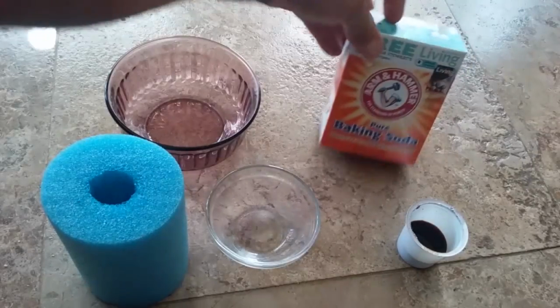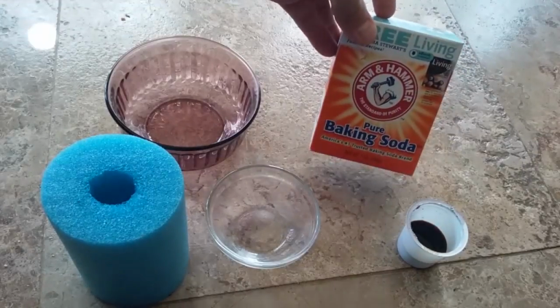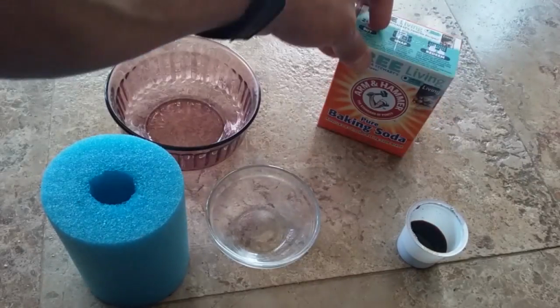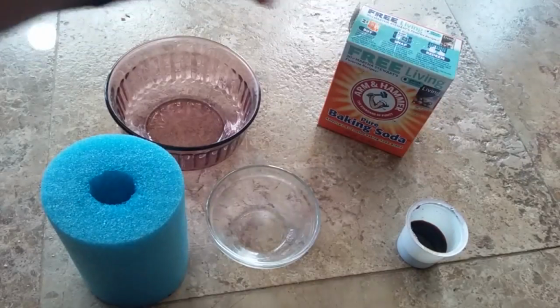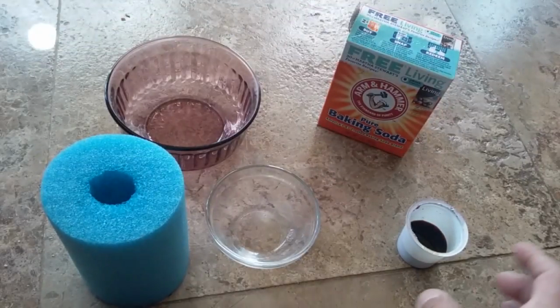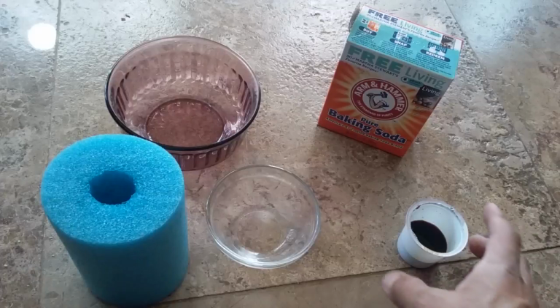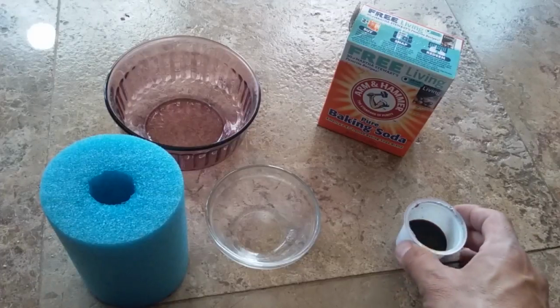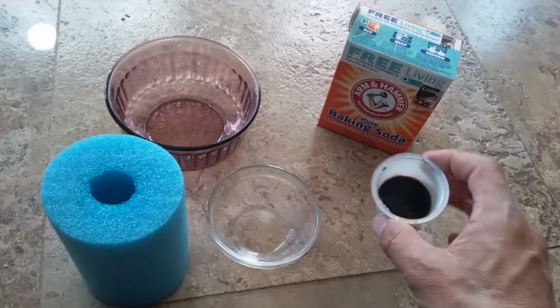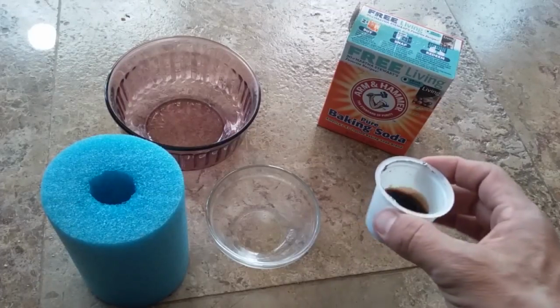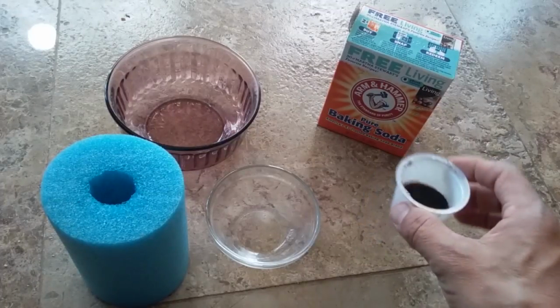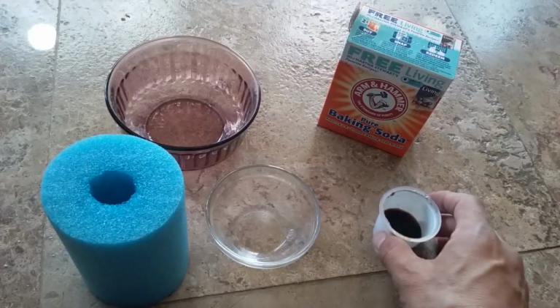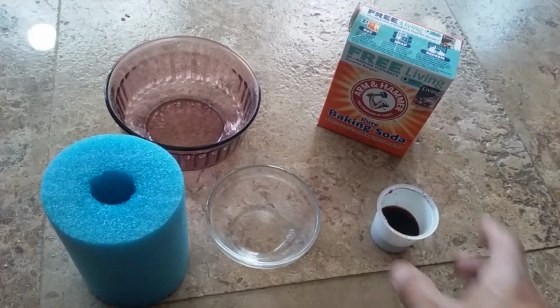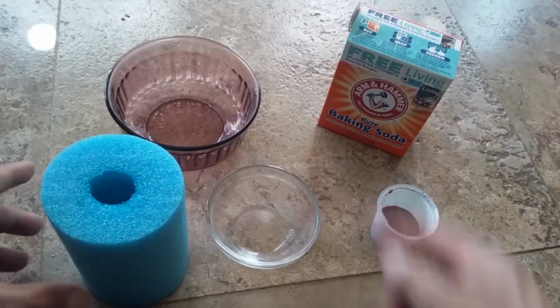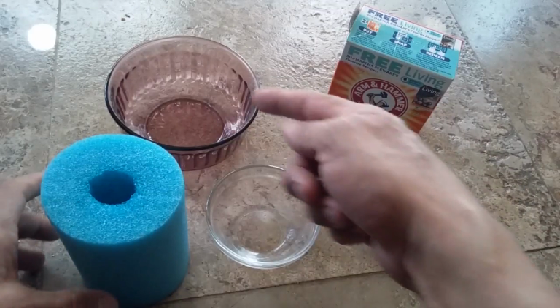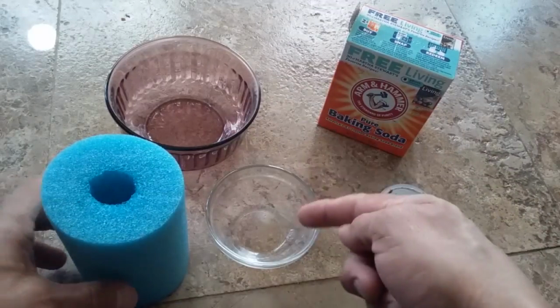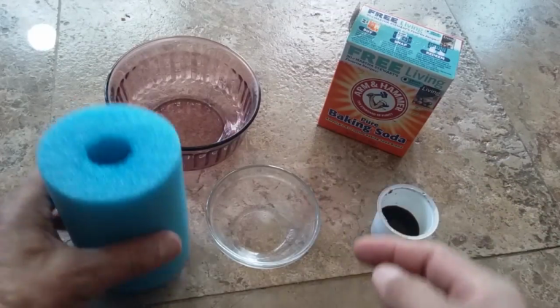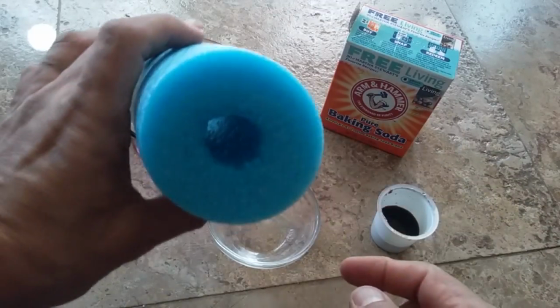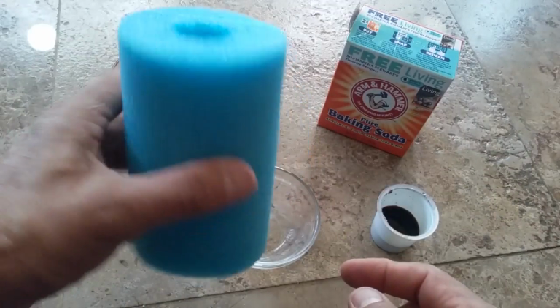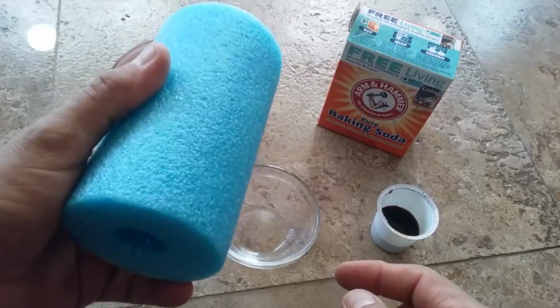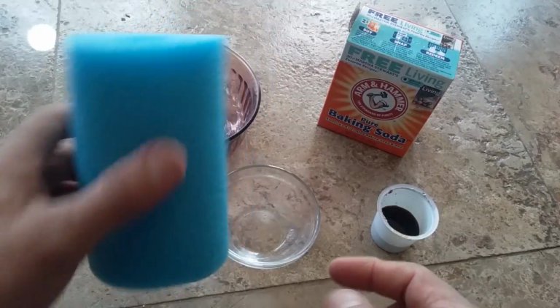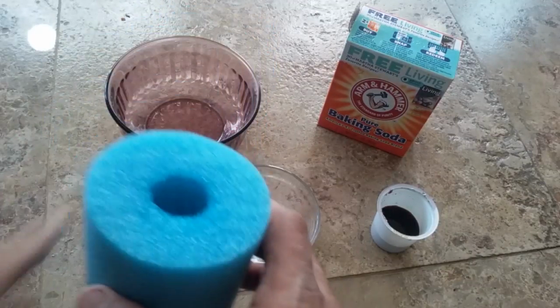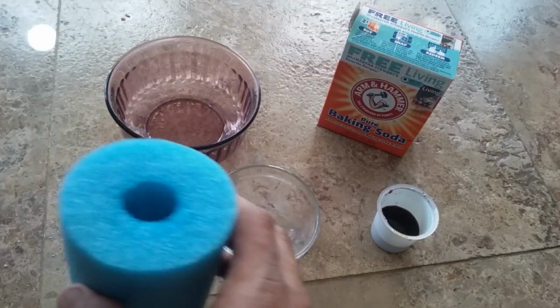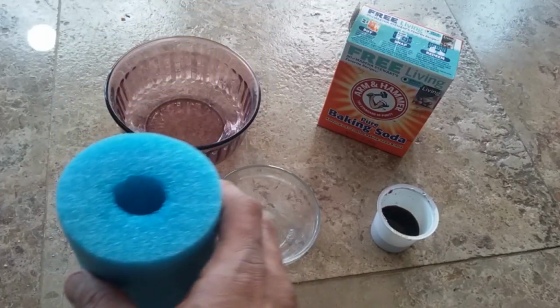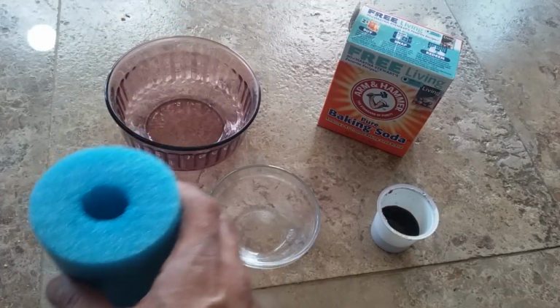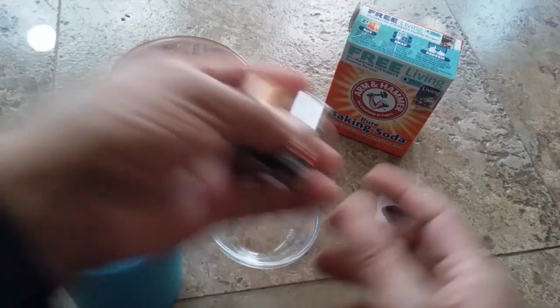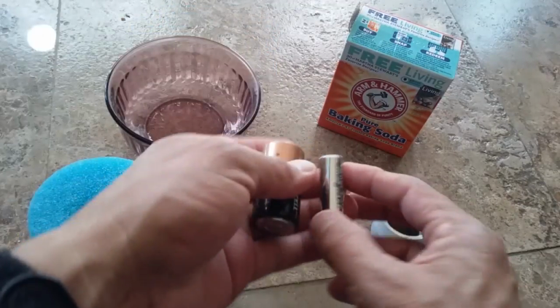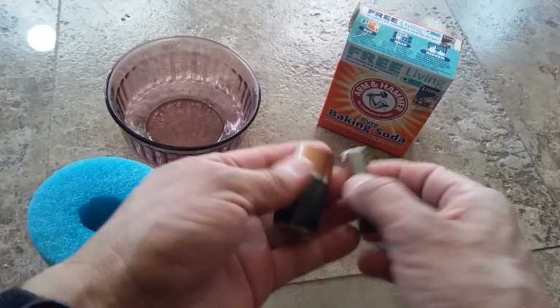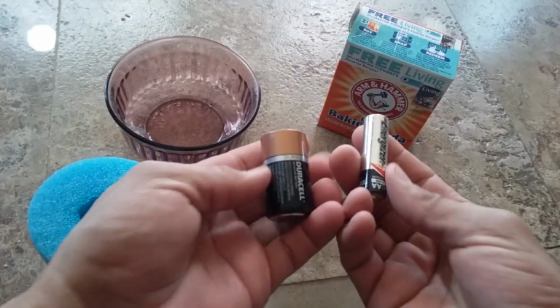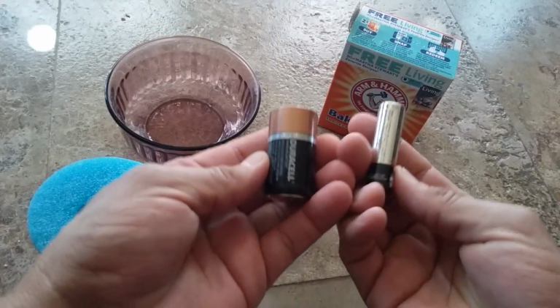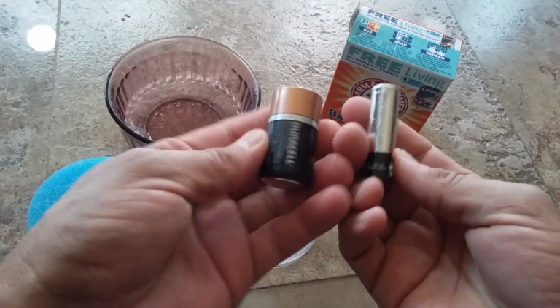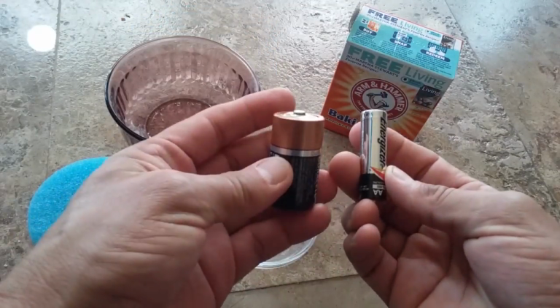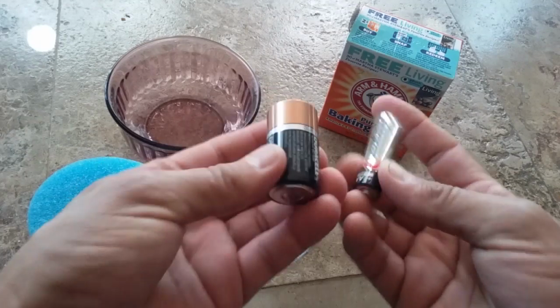The ingredients include standard baking soda, a little freshly brewed chilled coffee, a couple of glass bowls, a small section of 4-inch diameter Styrofoam pool noodle, and a couple of alkaline batteries — one C cell and one AA cell.